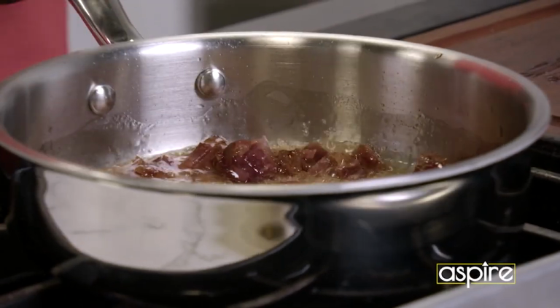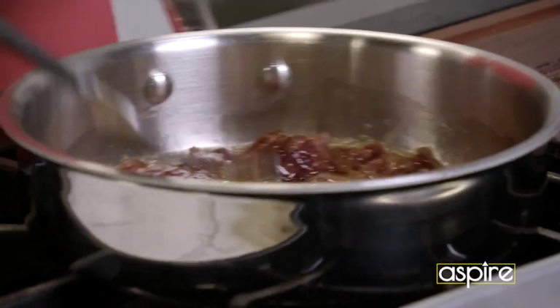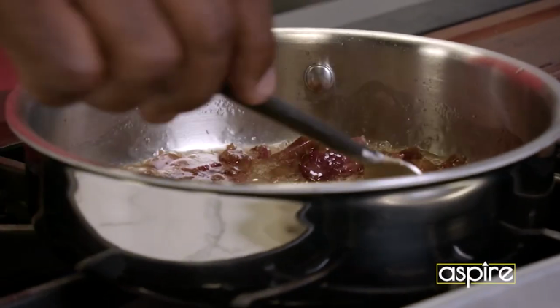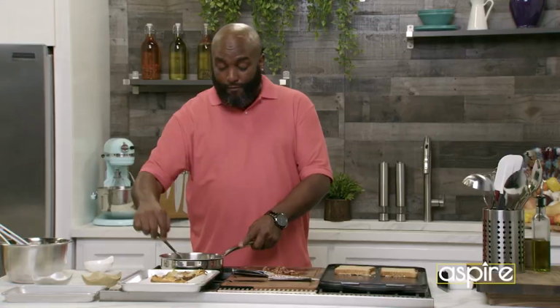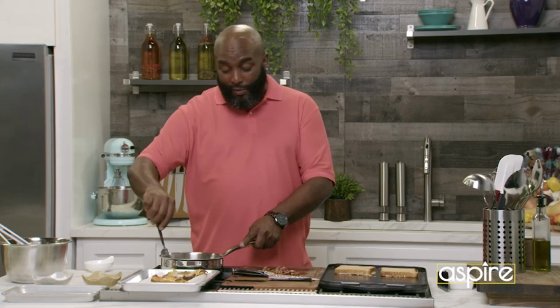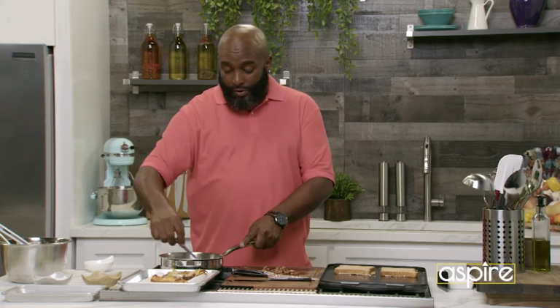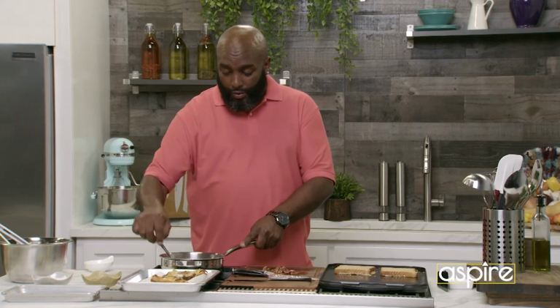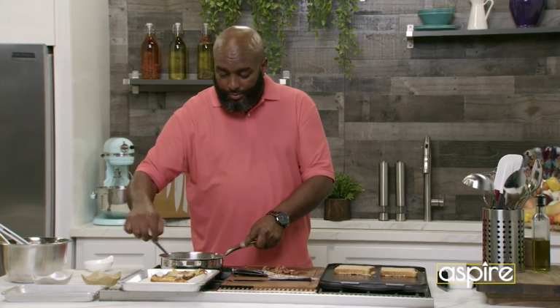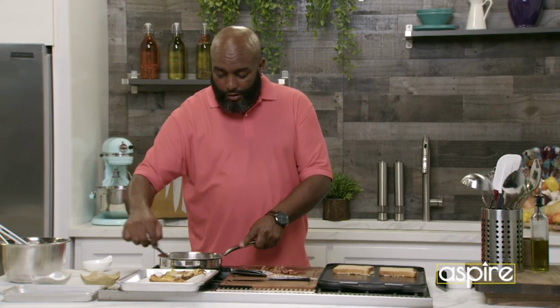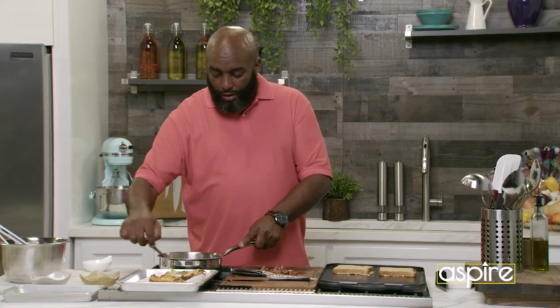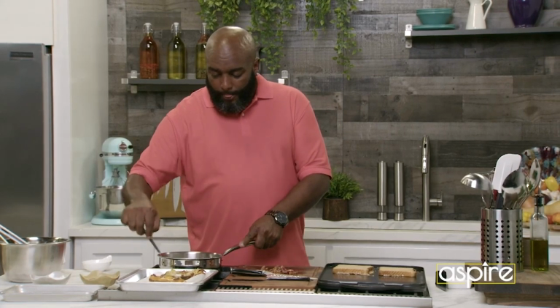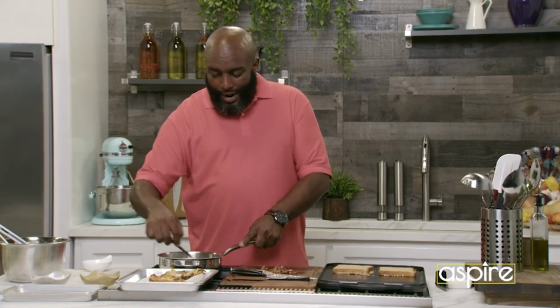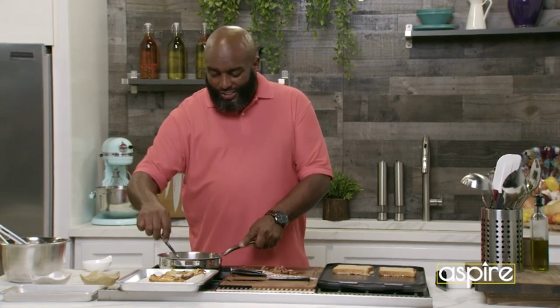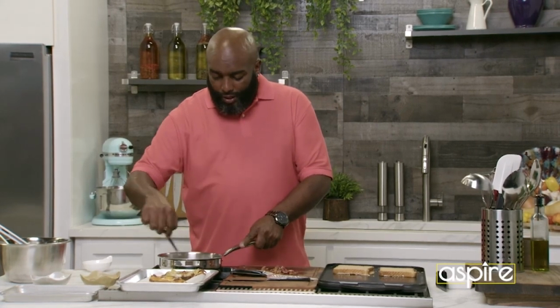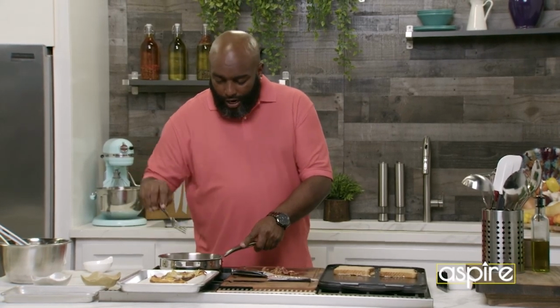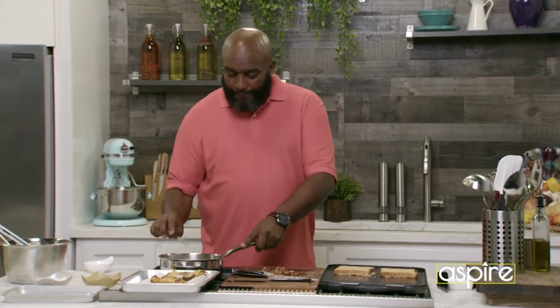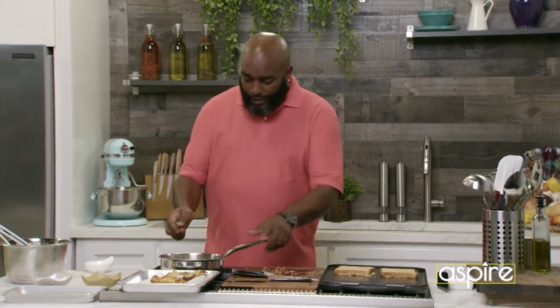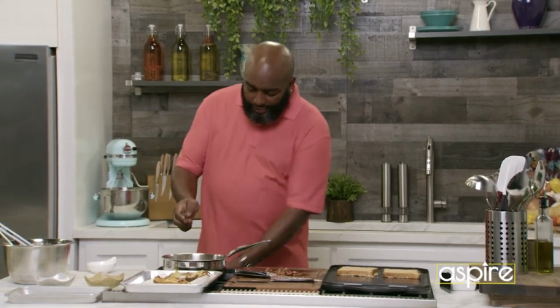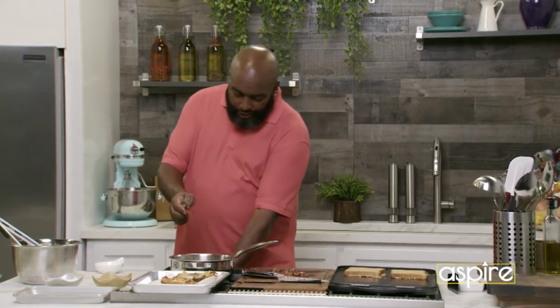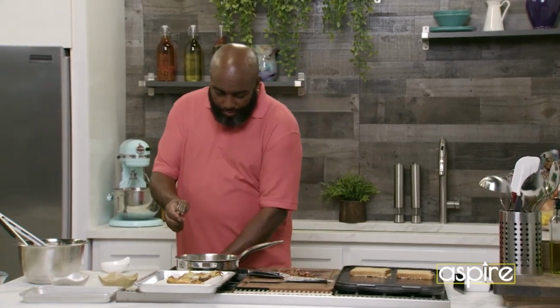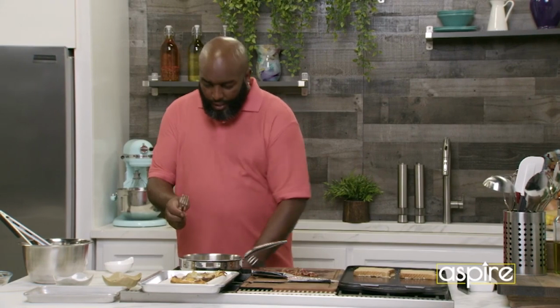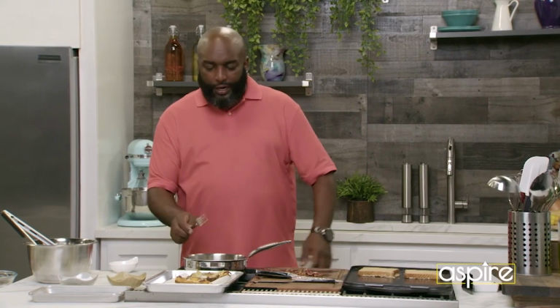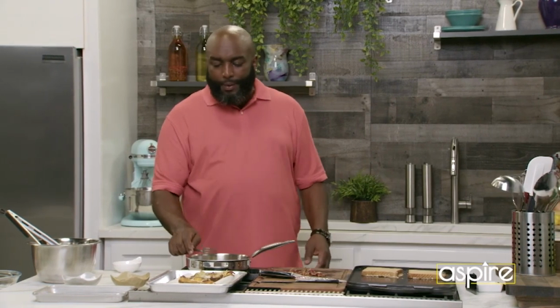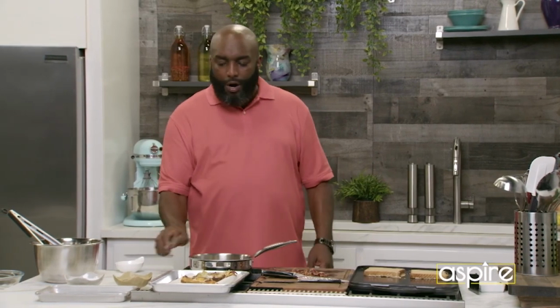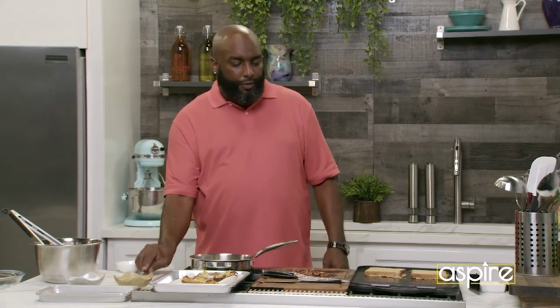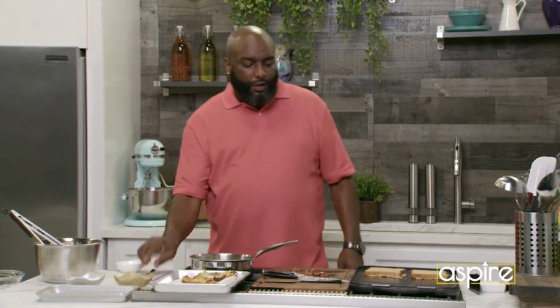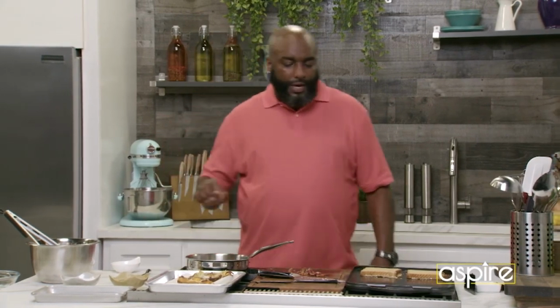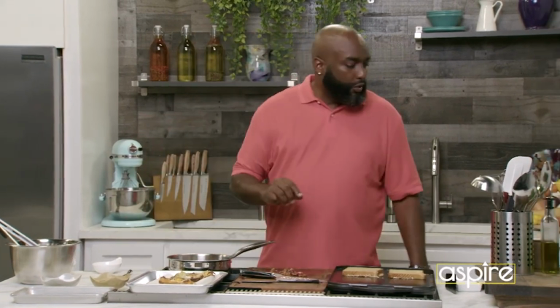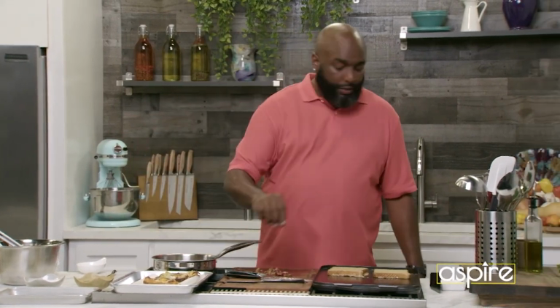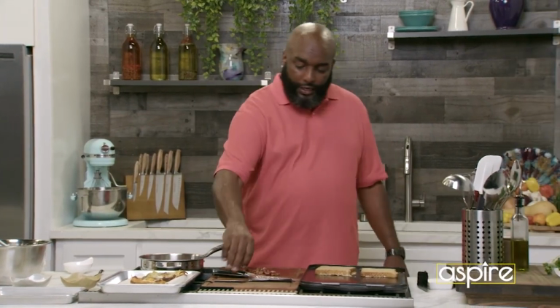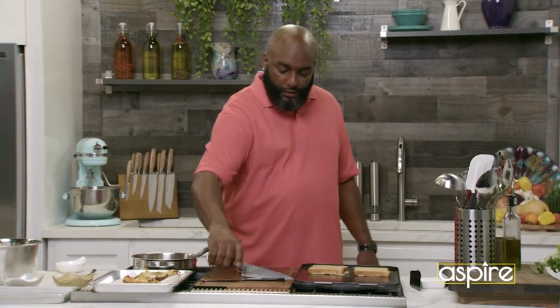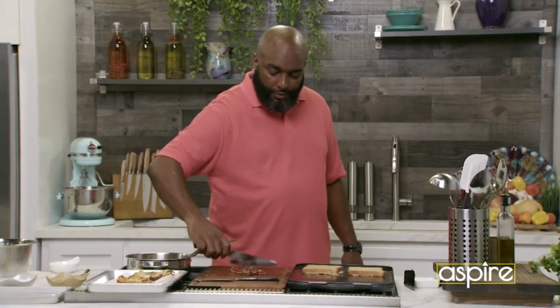It's going to go very, very well with your potato. Why? Because it's brunch. So that's where it needs to be. I cut that power off. It's time to do a little plating, ladies and gentlemen.